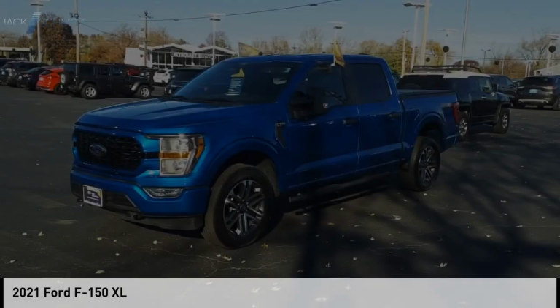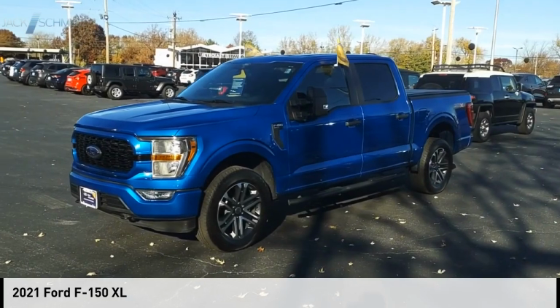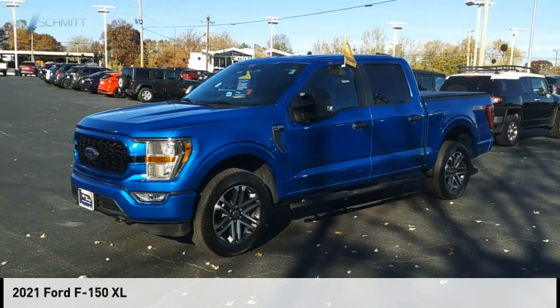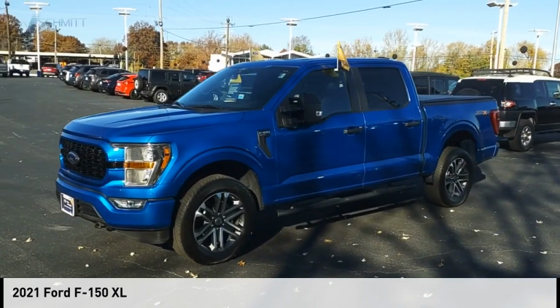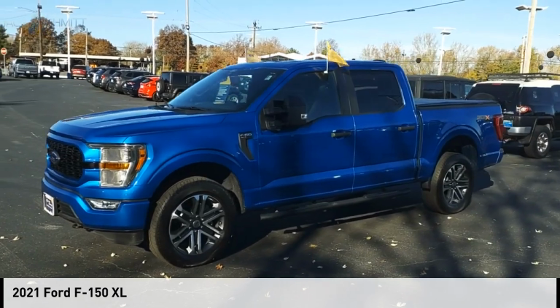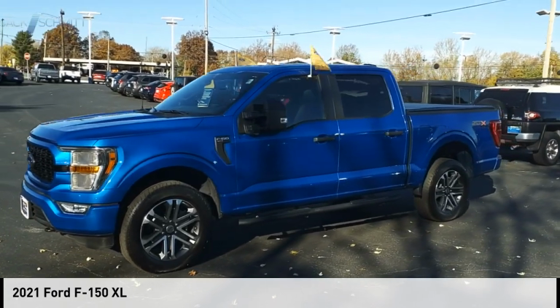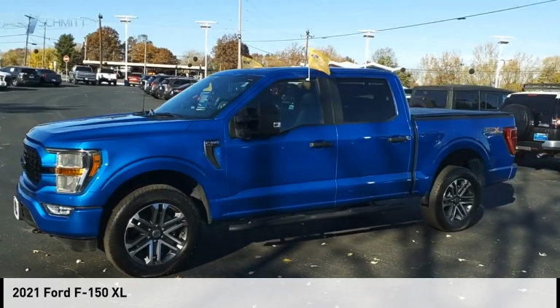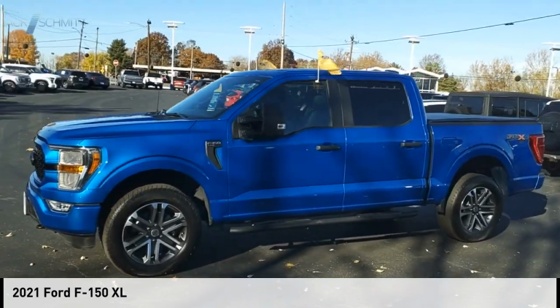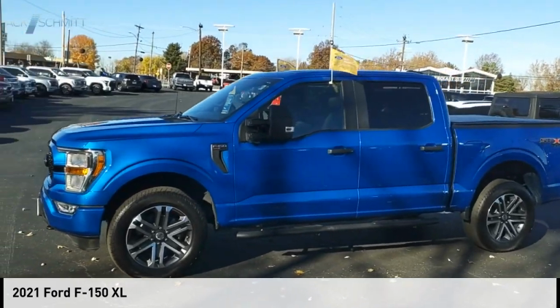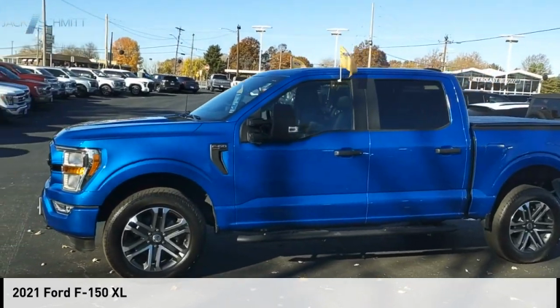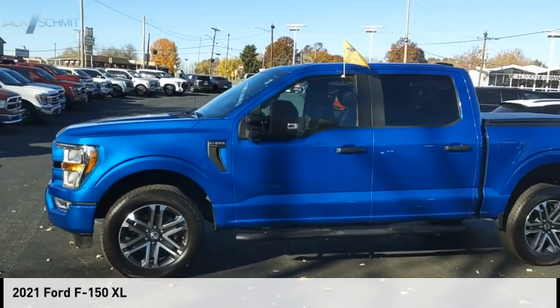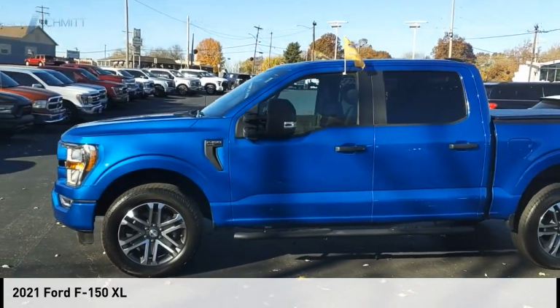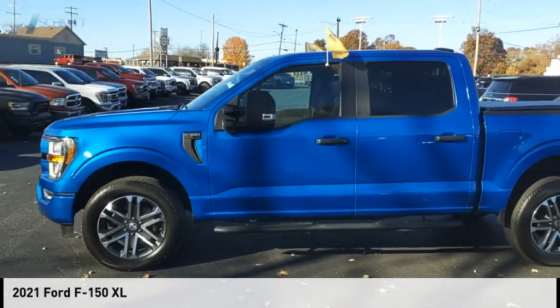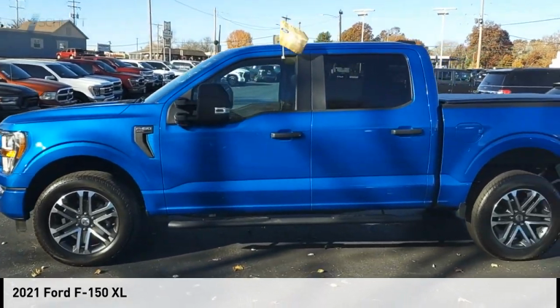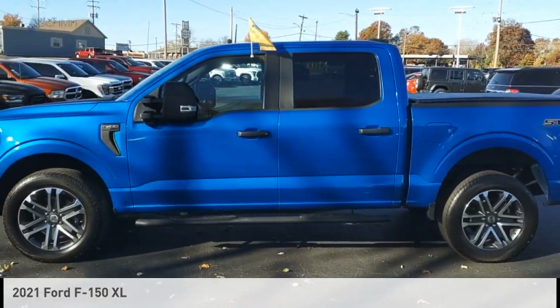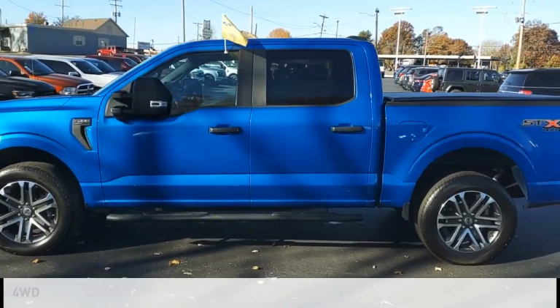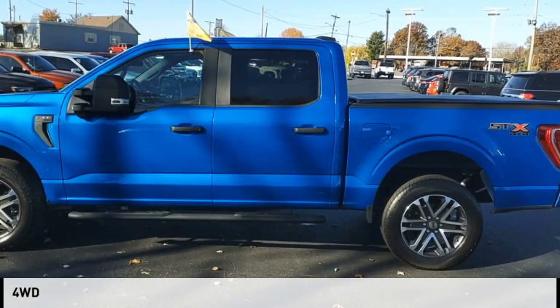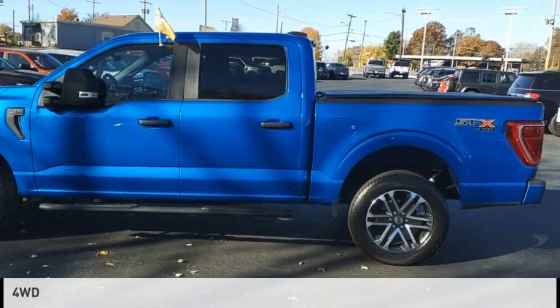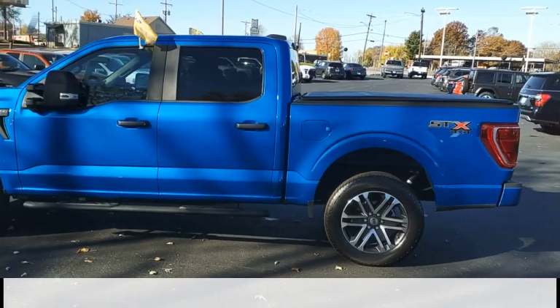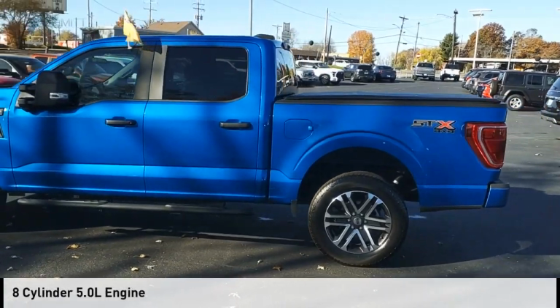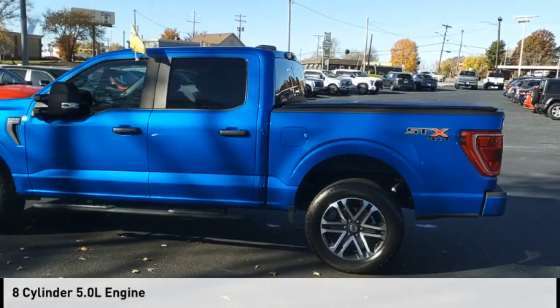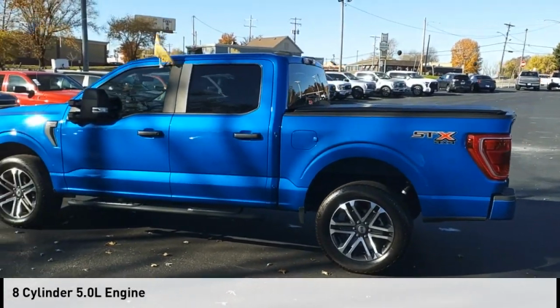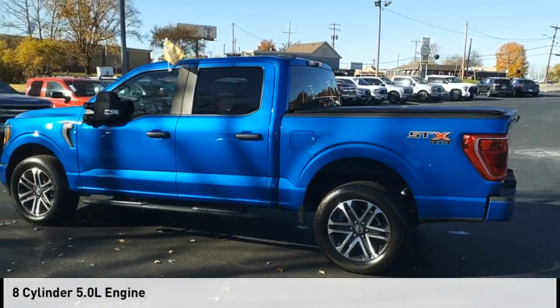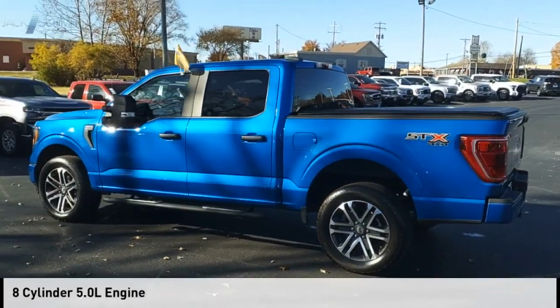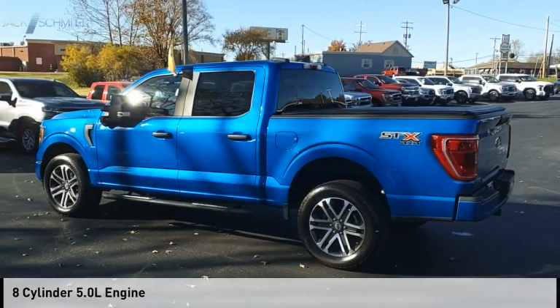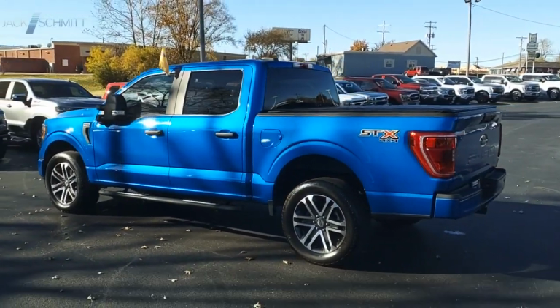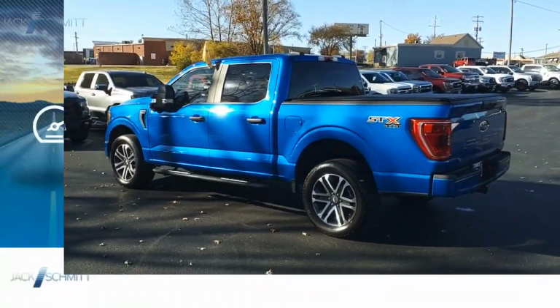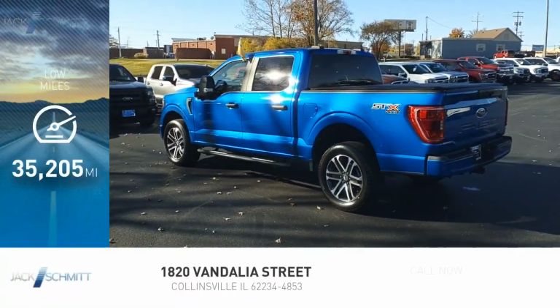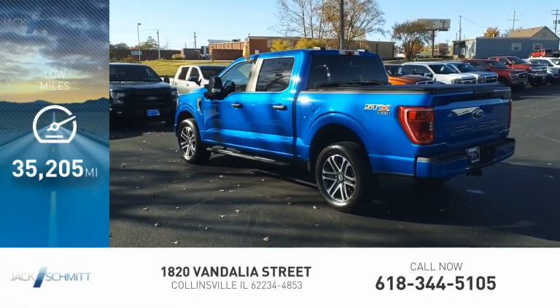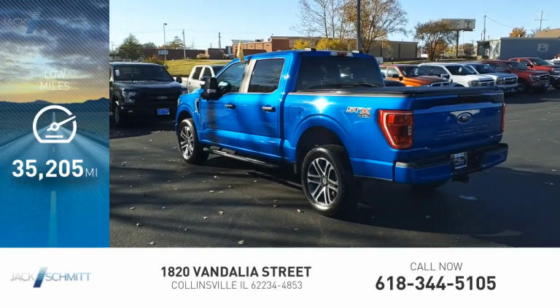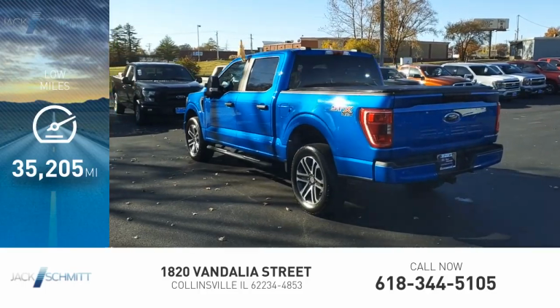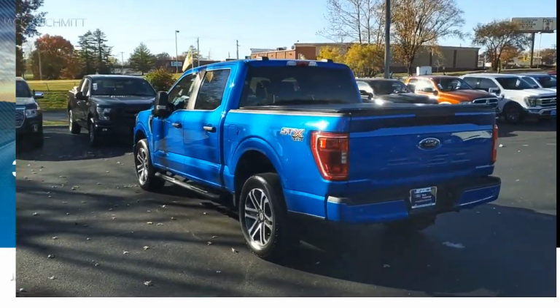We are pleased to show you the 2021 F-150. This vehicle is powered by a four-wheel drive, eight-cylinder, 5.0-liter engine. This vehicle has less than 40,000 miles.